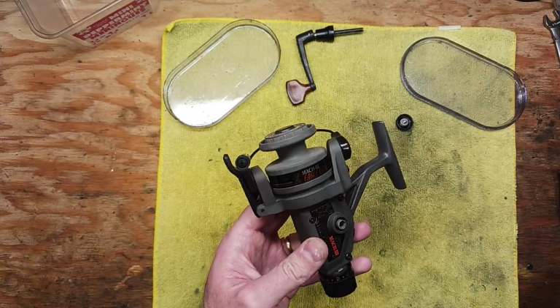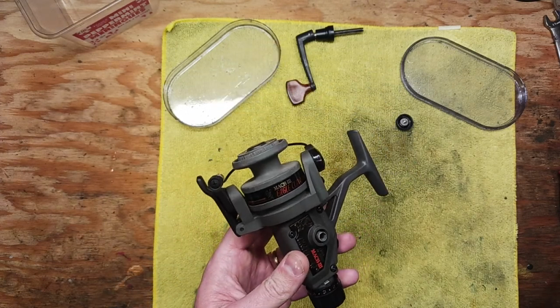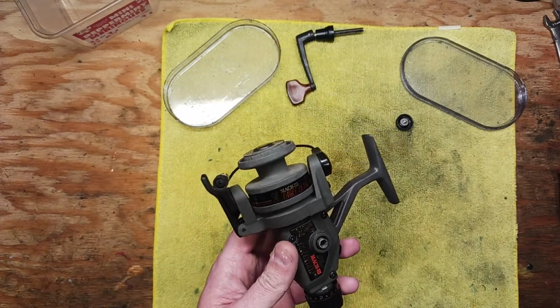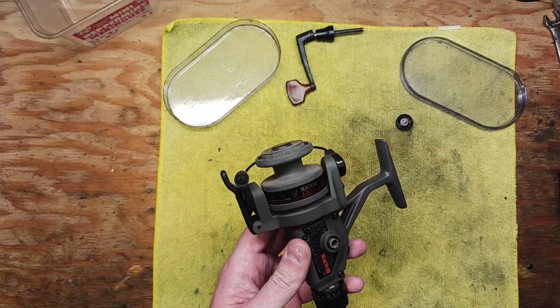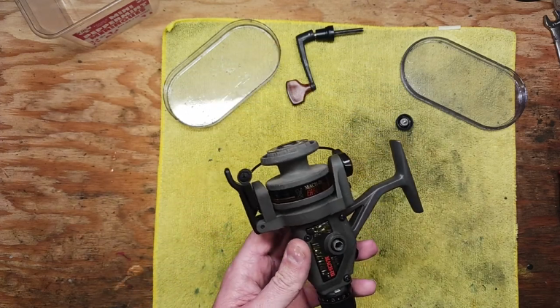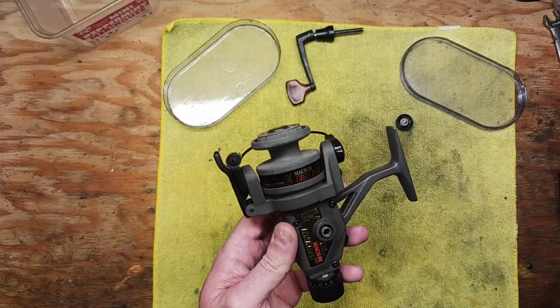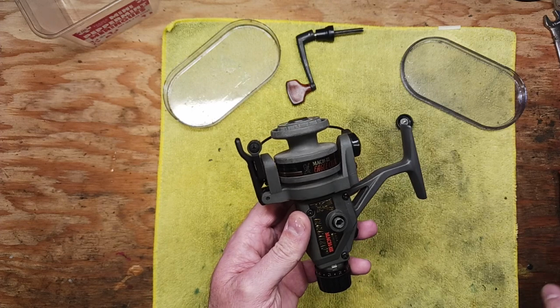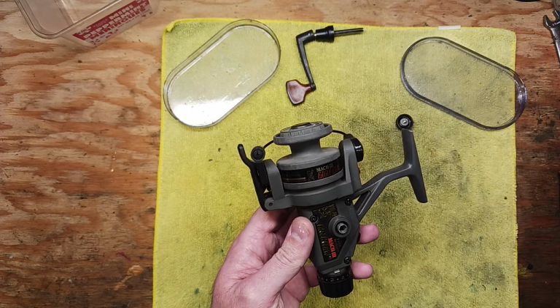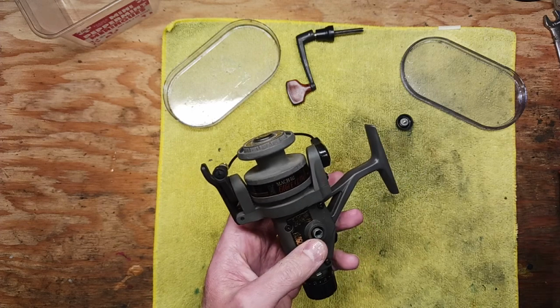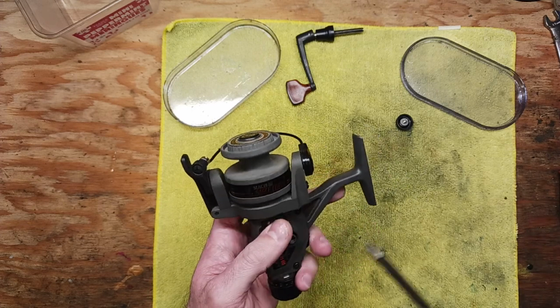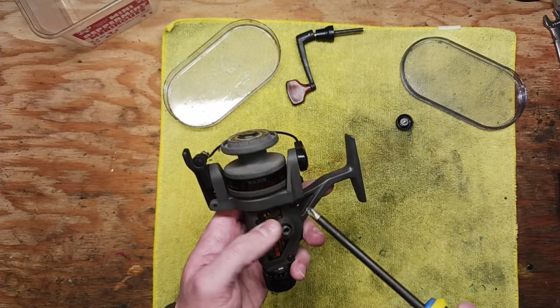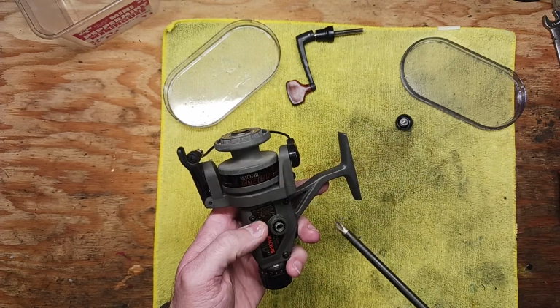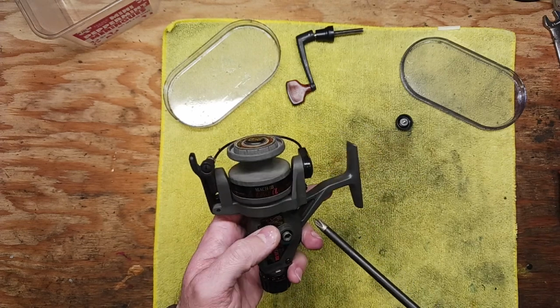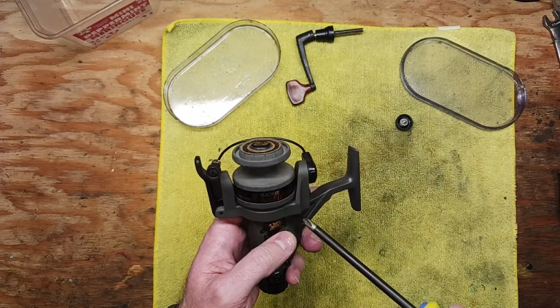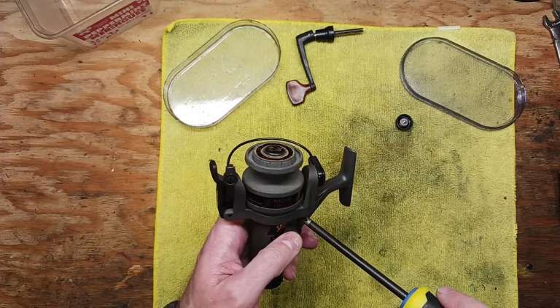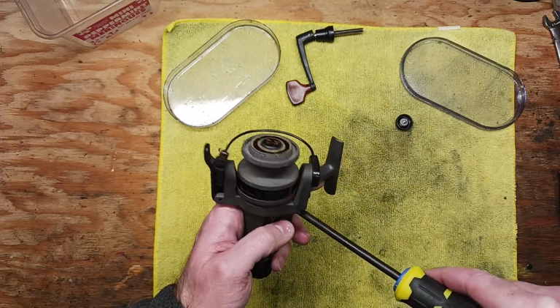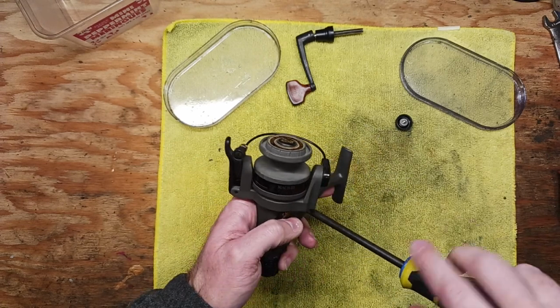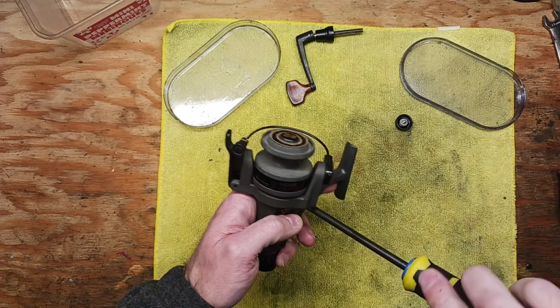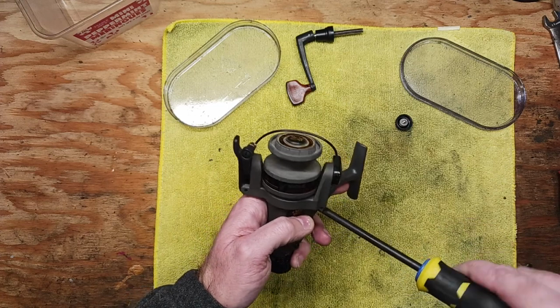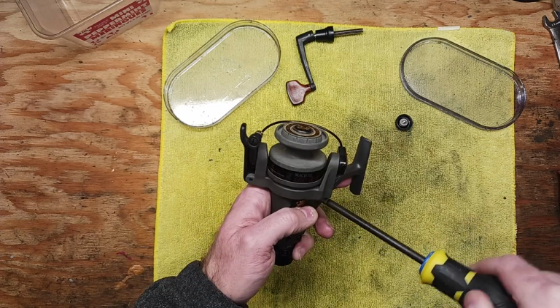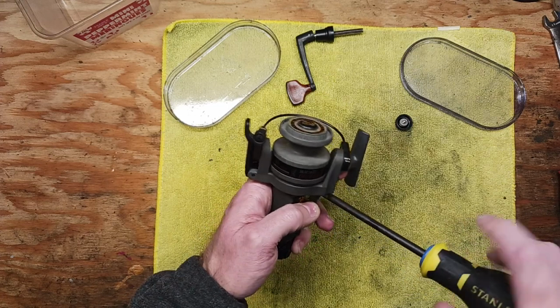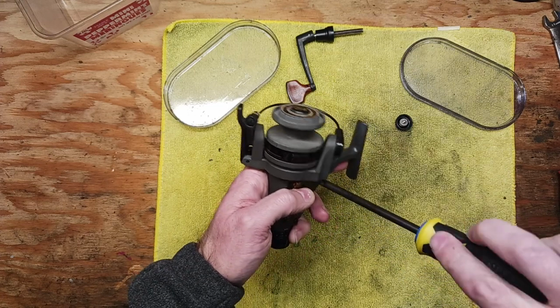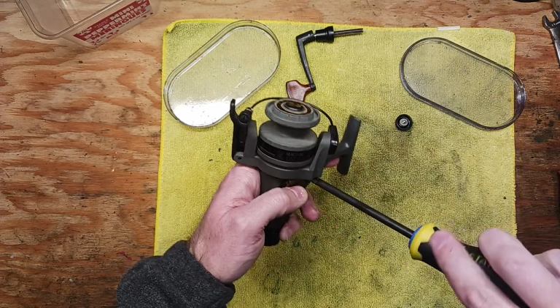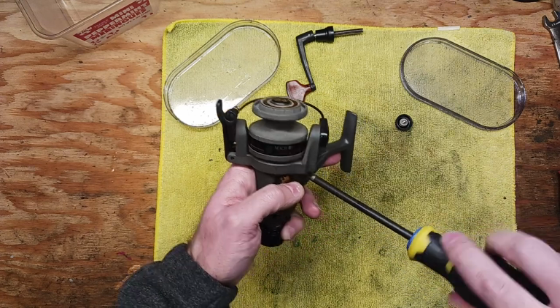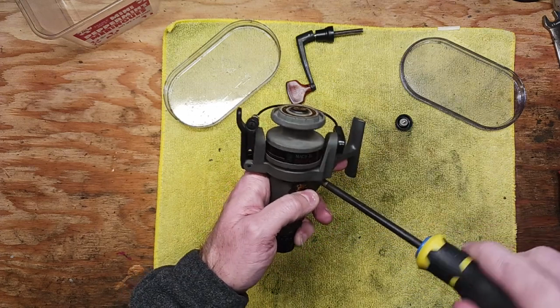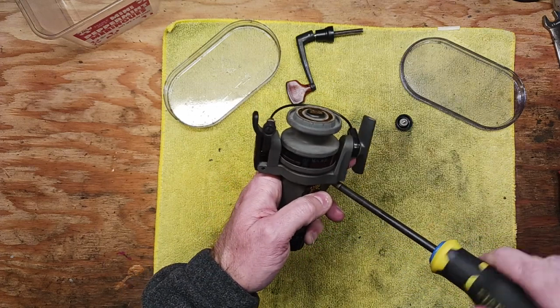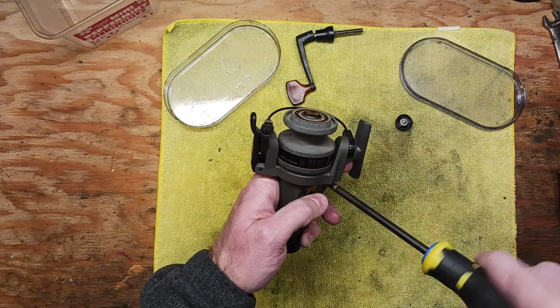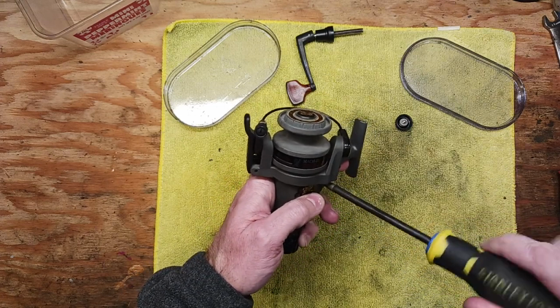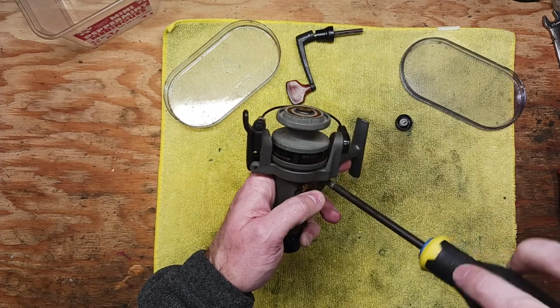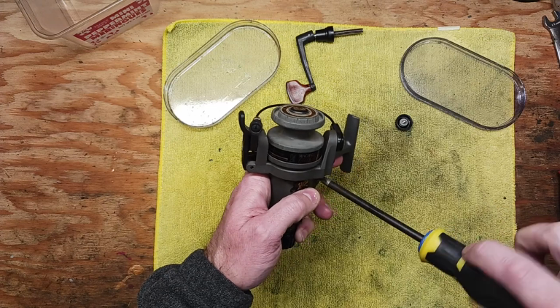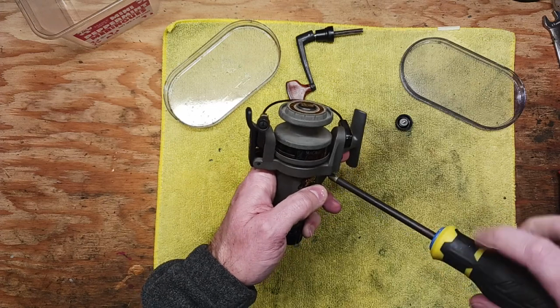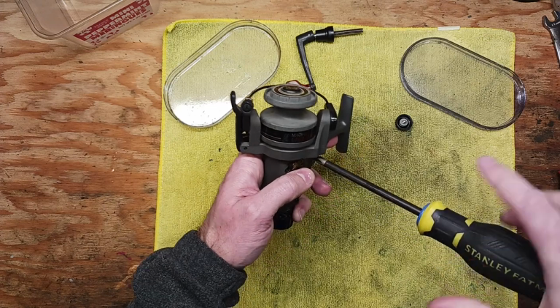The last reel I was working on was very, very dirty — it was in terrible shape. I had spent so much time cleaning it that it kind of took a lot of the fun out of doing the service on it, really.